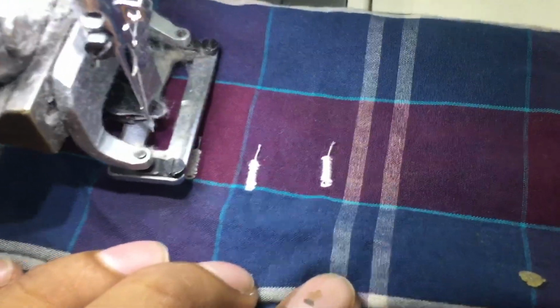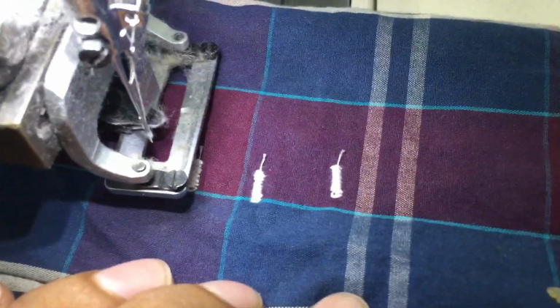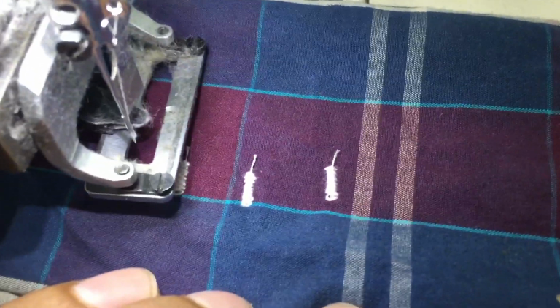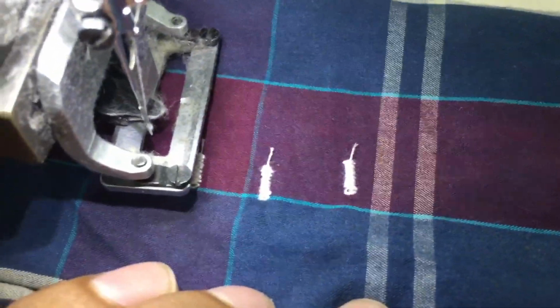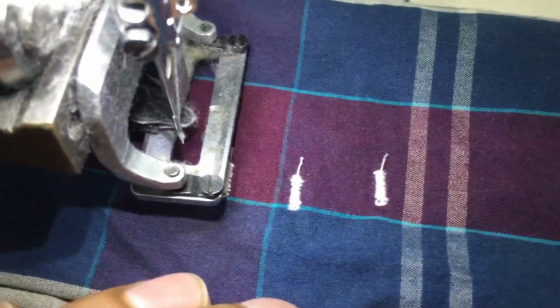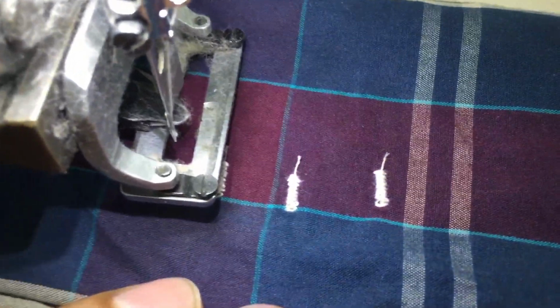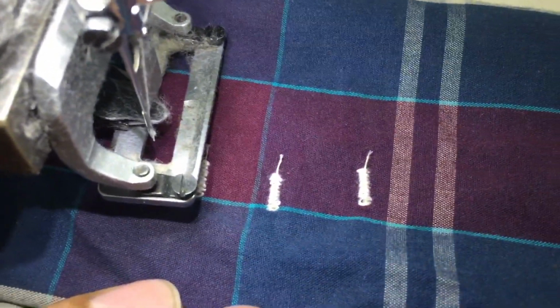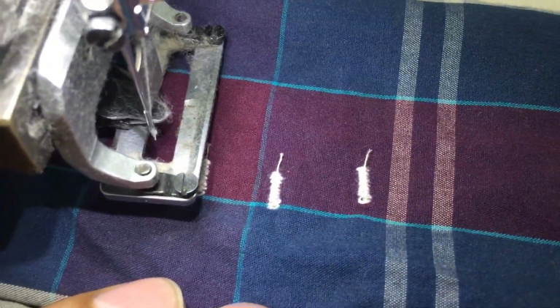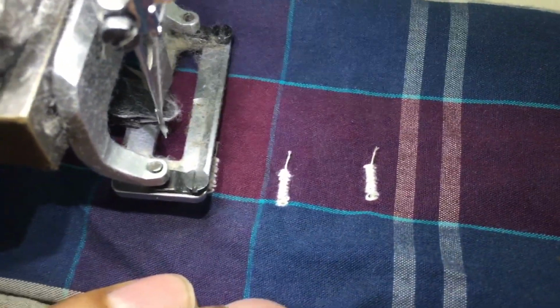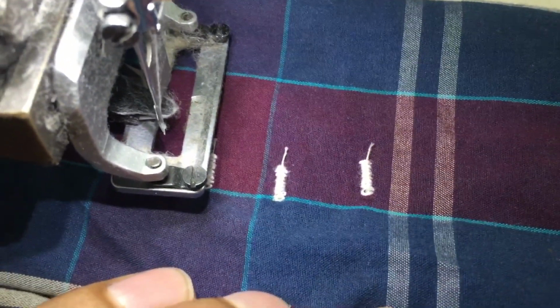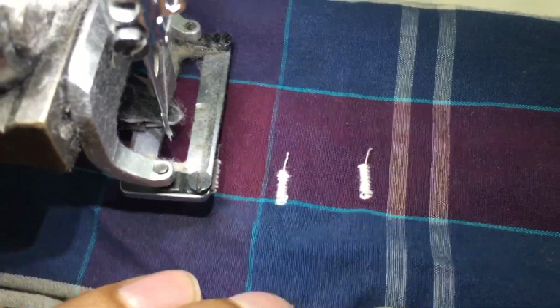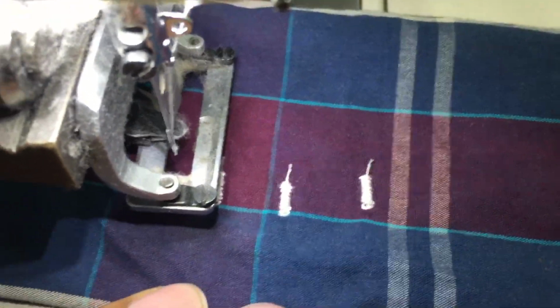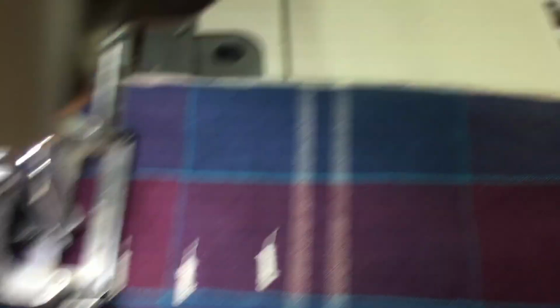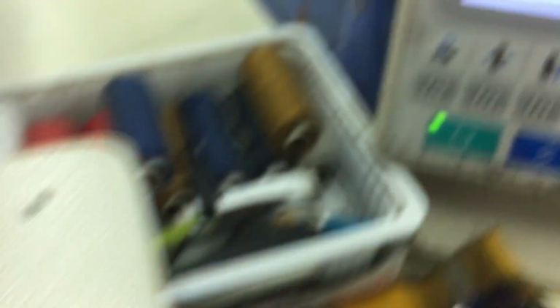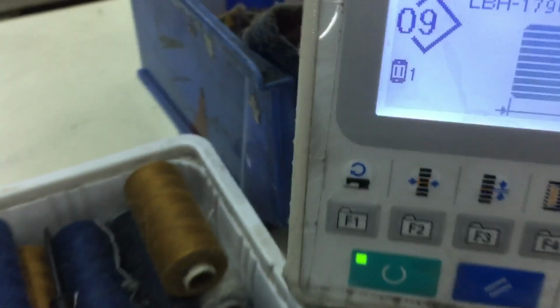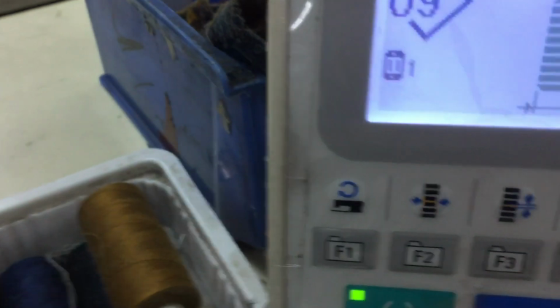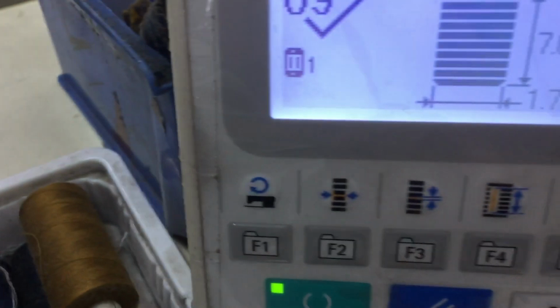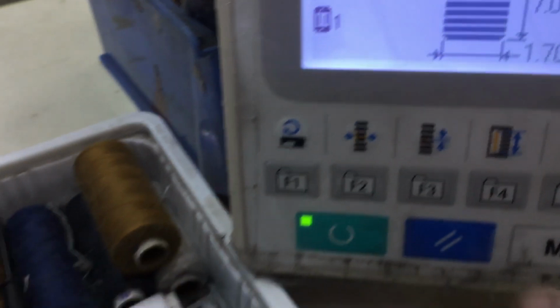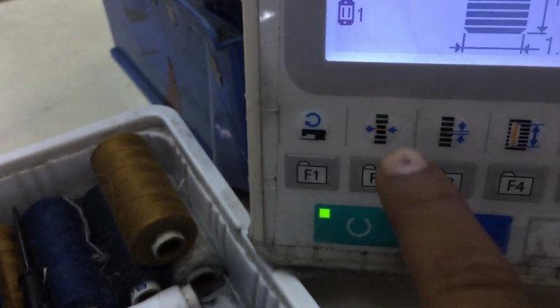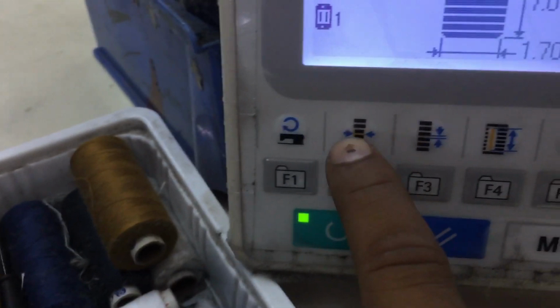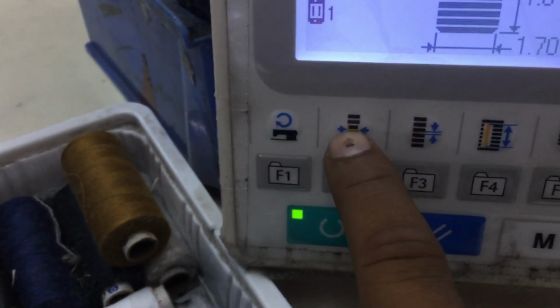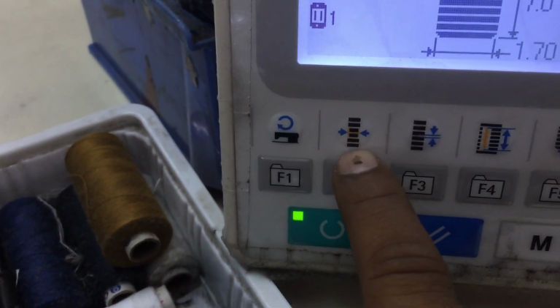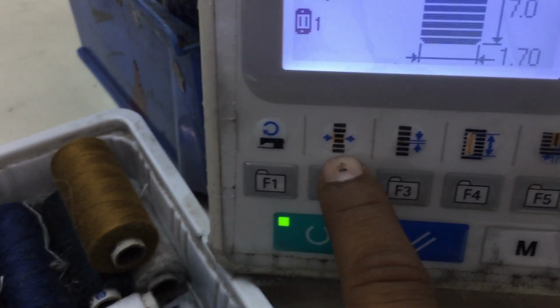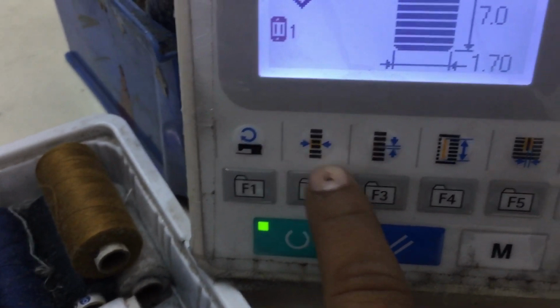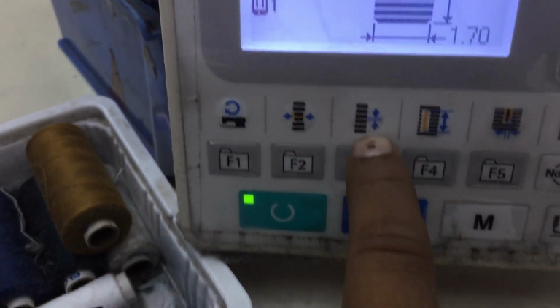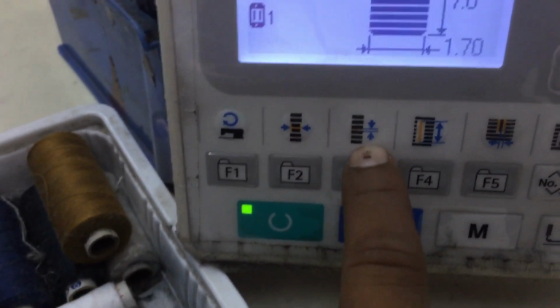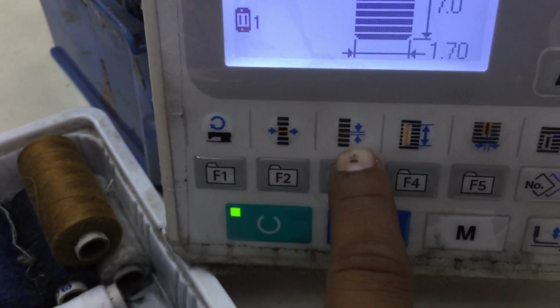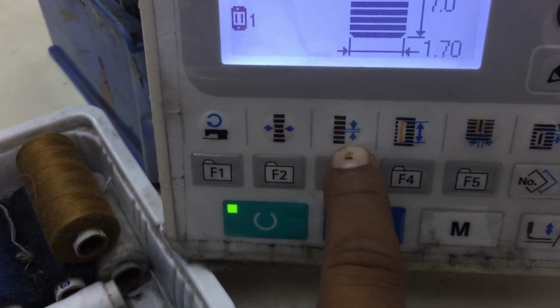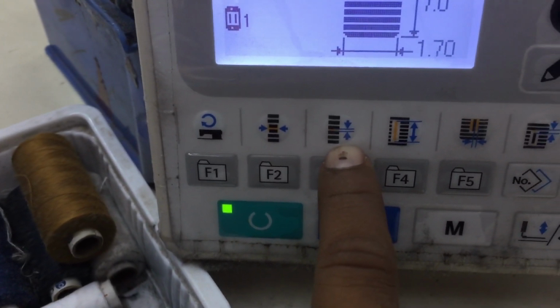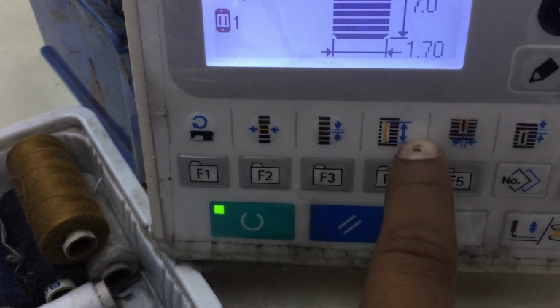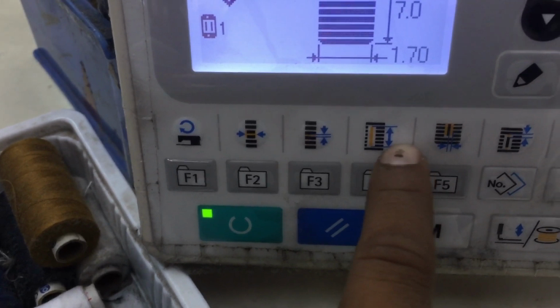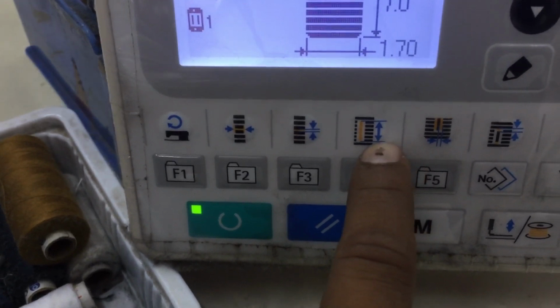You can also adjust length or width — whatever you want, you can adjust from here. This key is for width, this is for SPI, and this is for length.